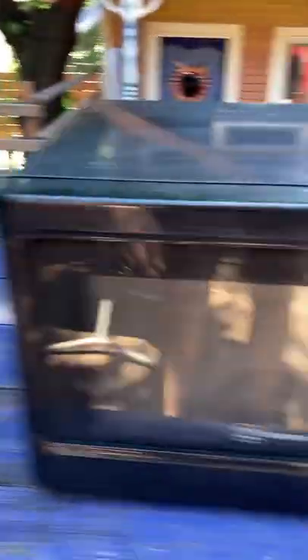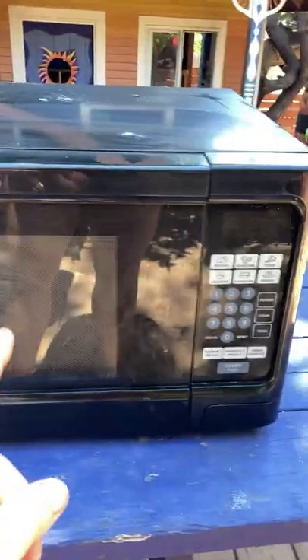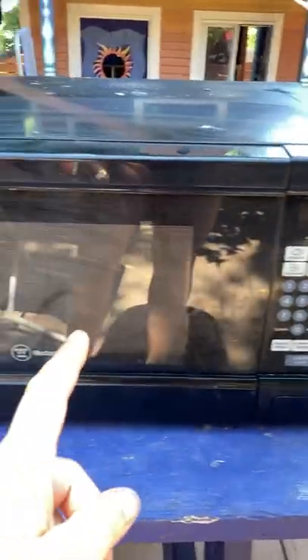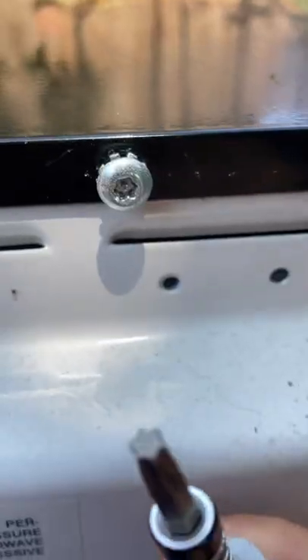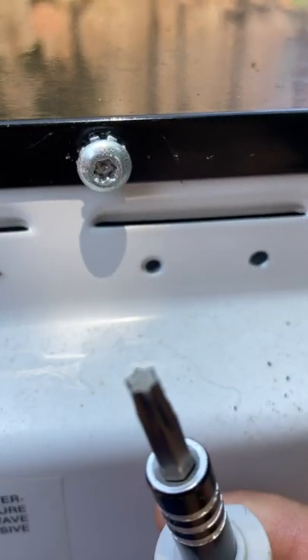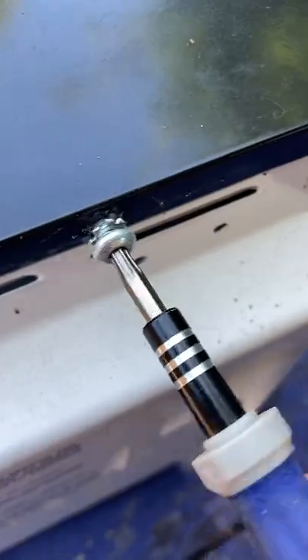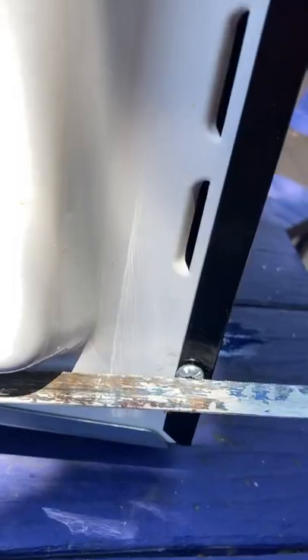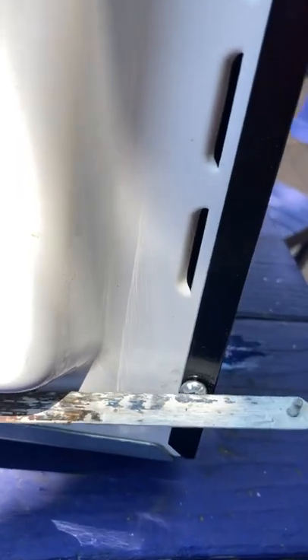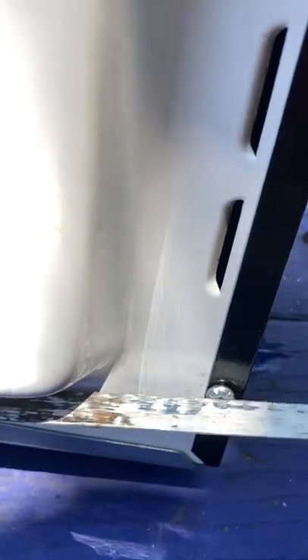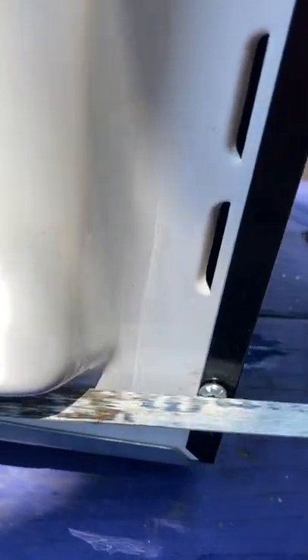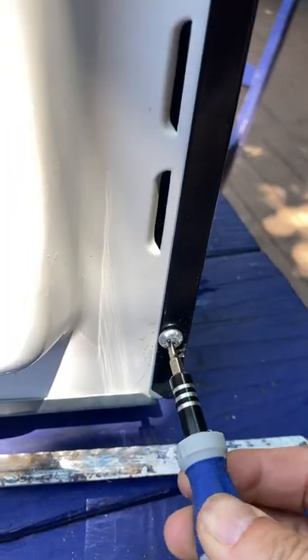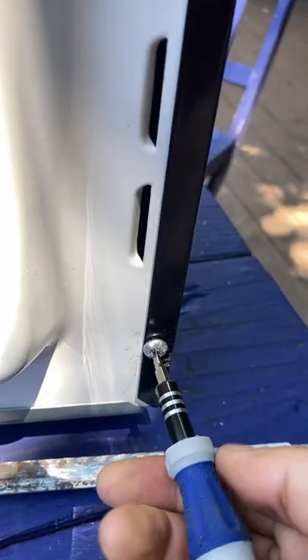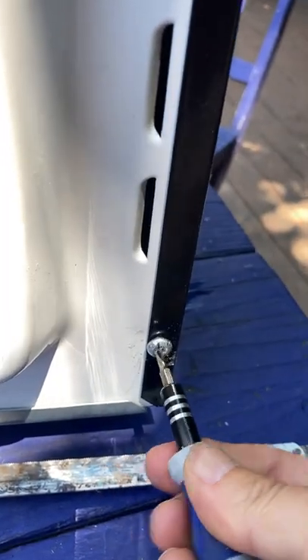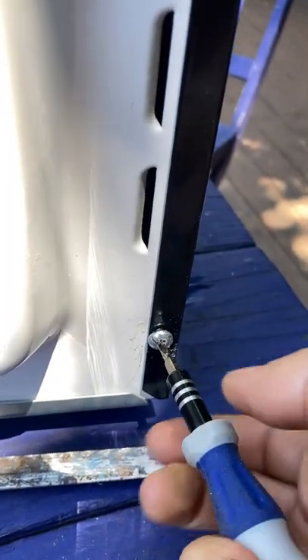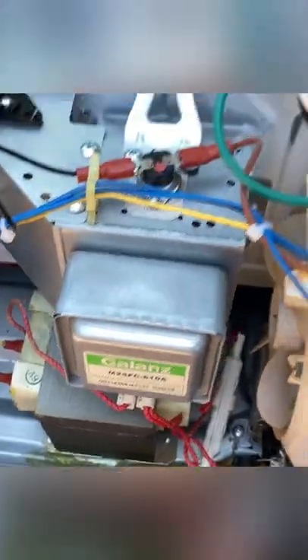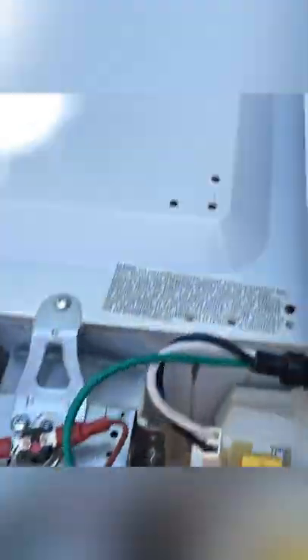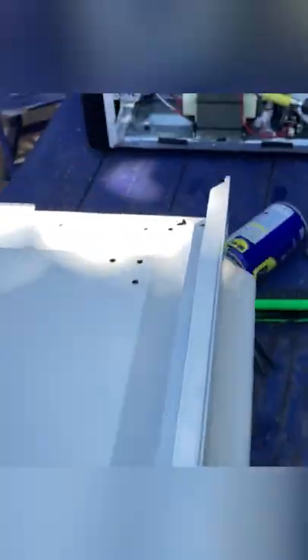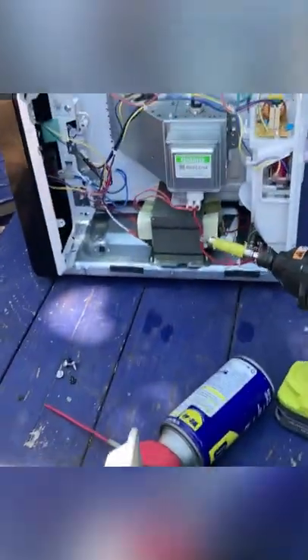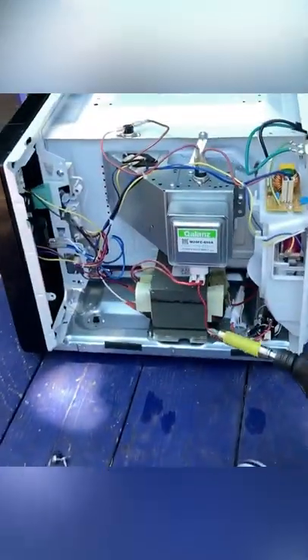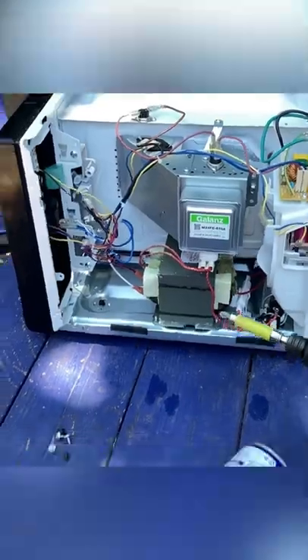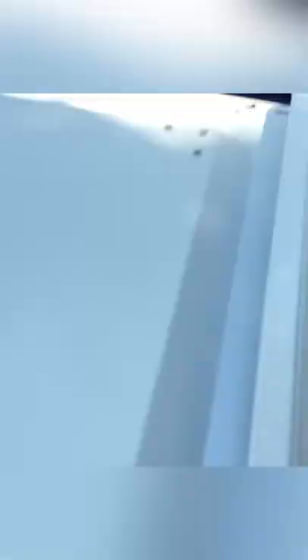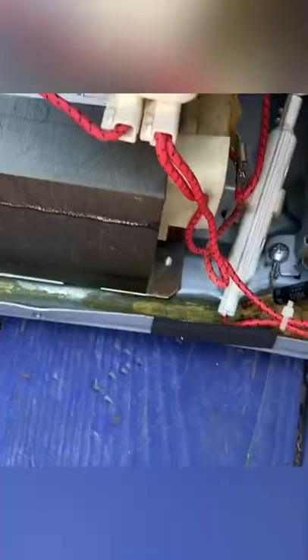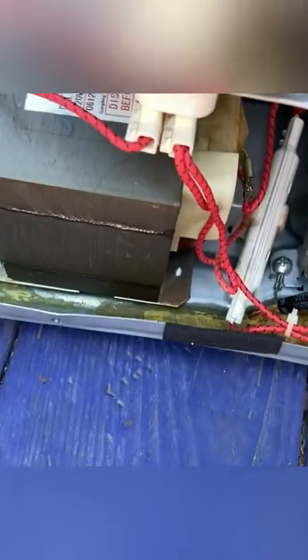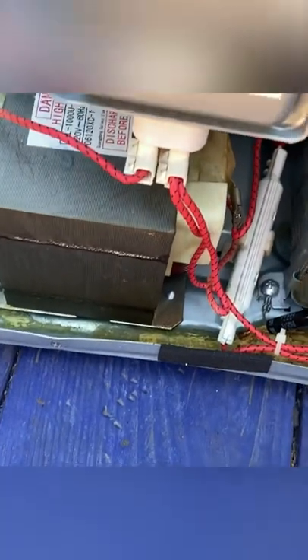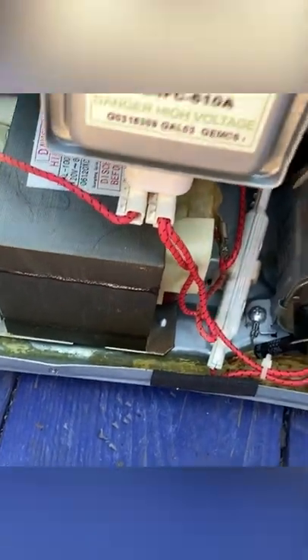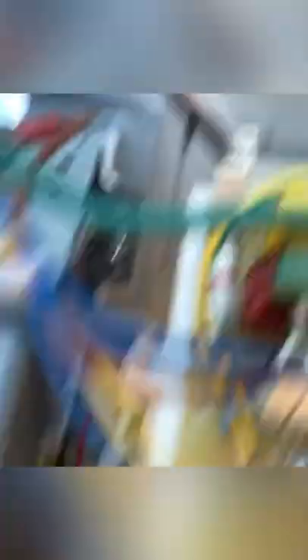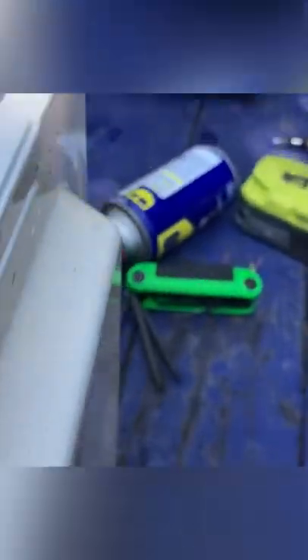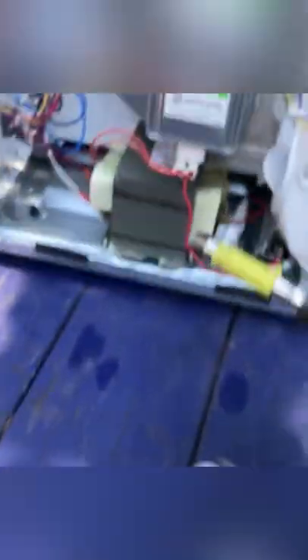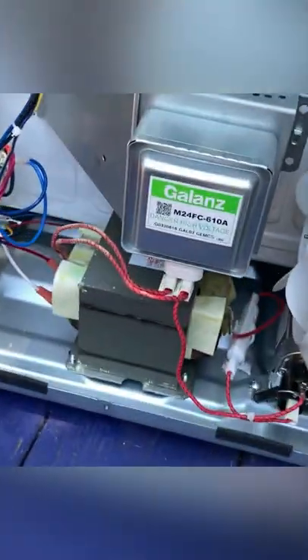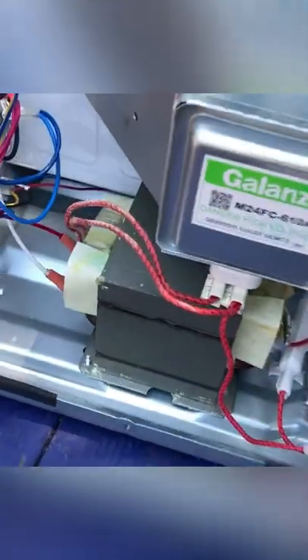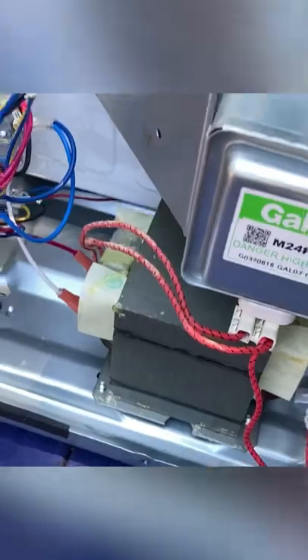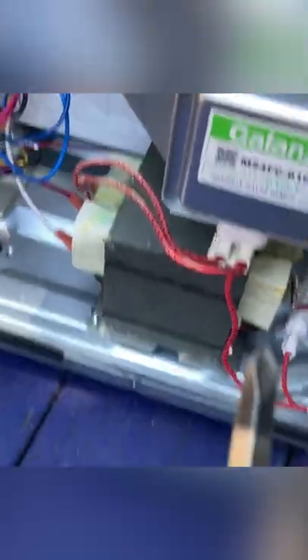This one heats perfectly. The right screwdriver. Oh wow, these microwaves are completely identical inside and out. I have to watch a video to figure out how to discharge any electricity in here so that I don't get a shock.